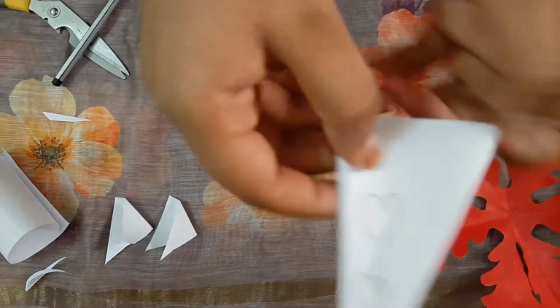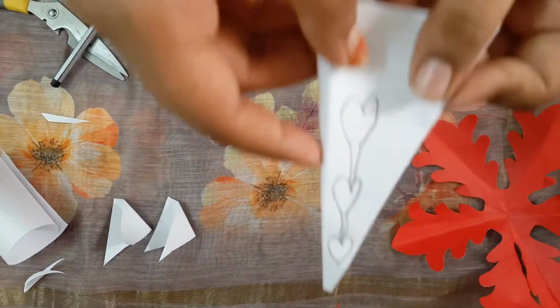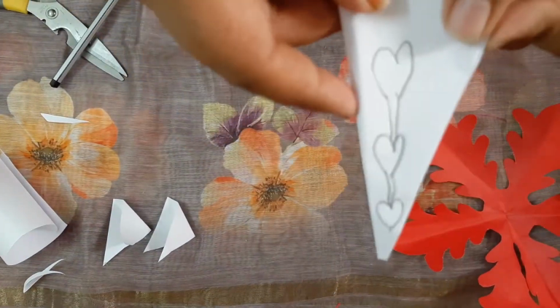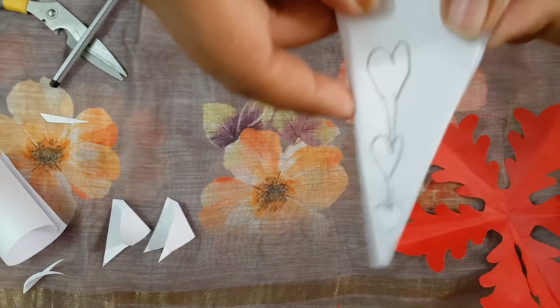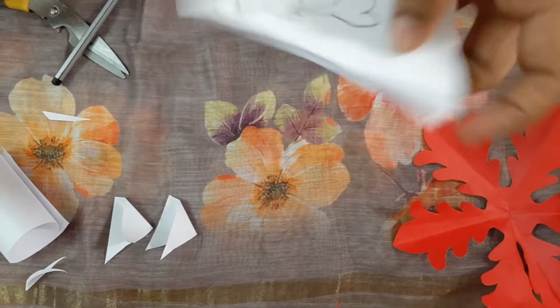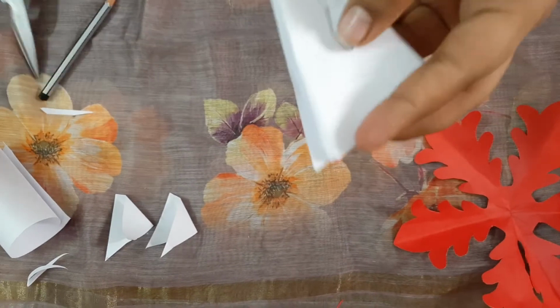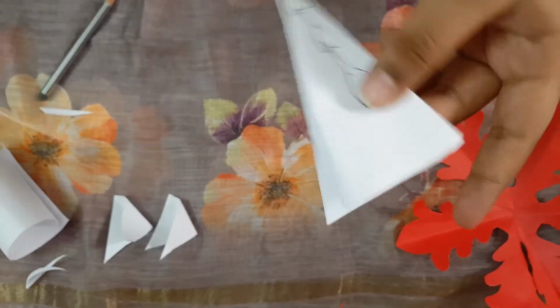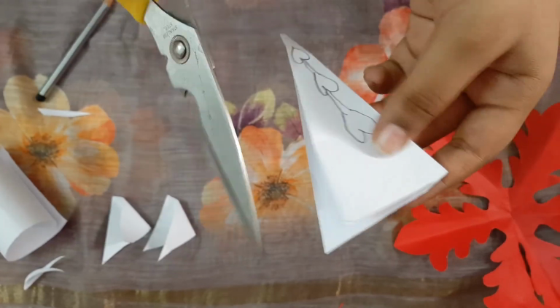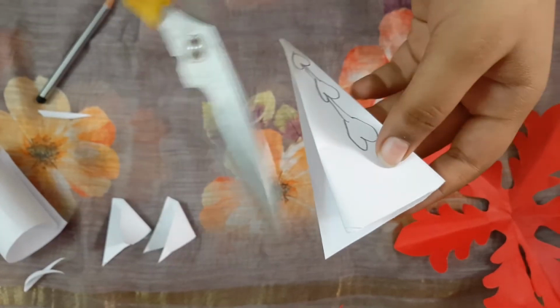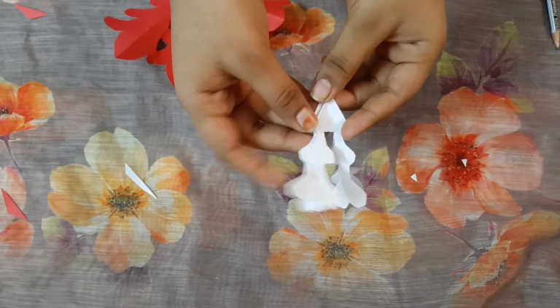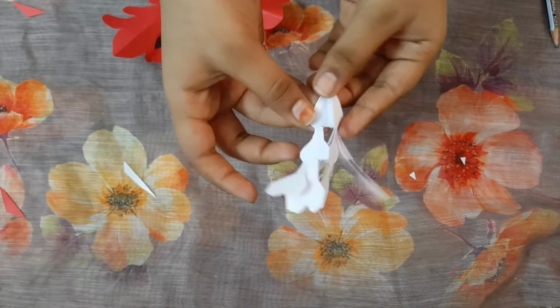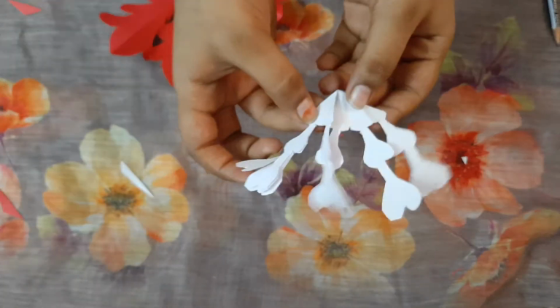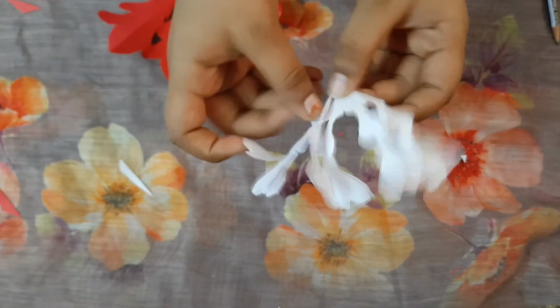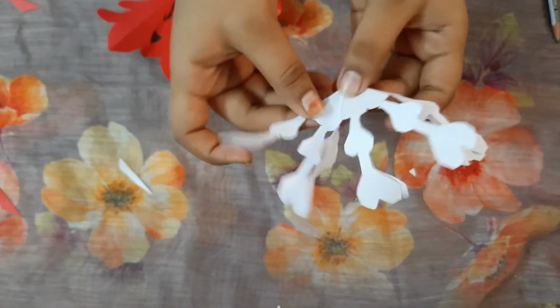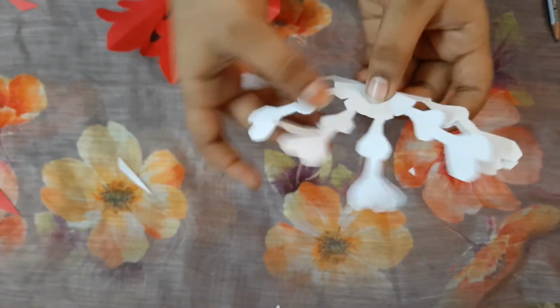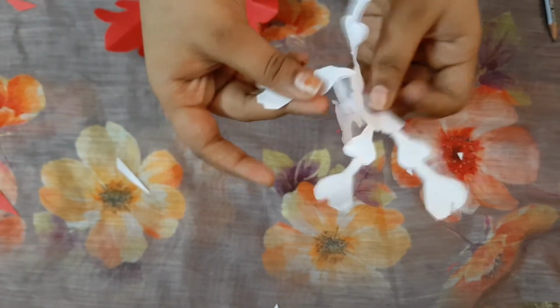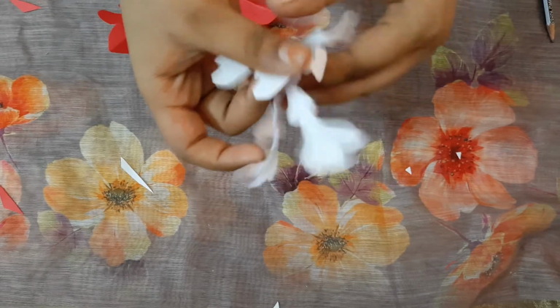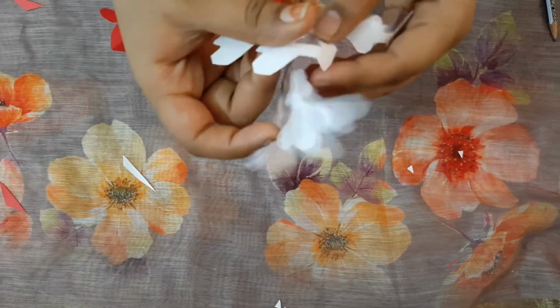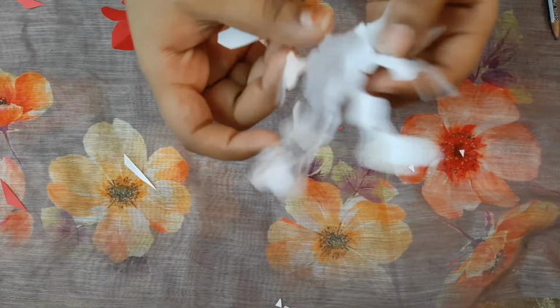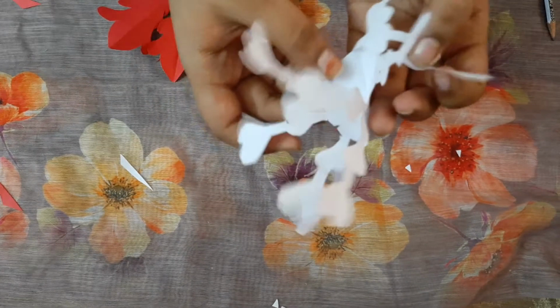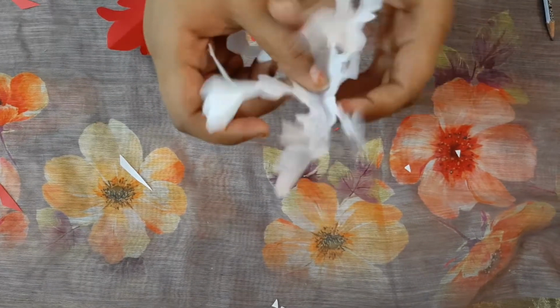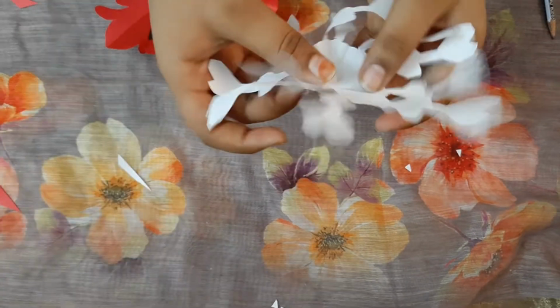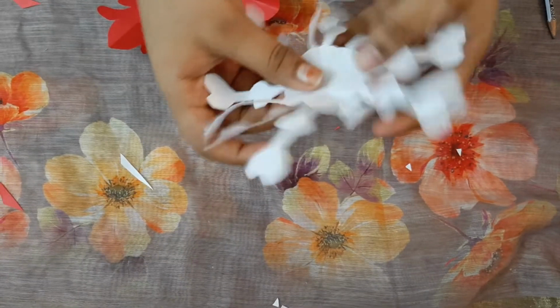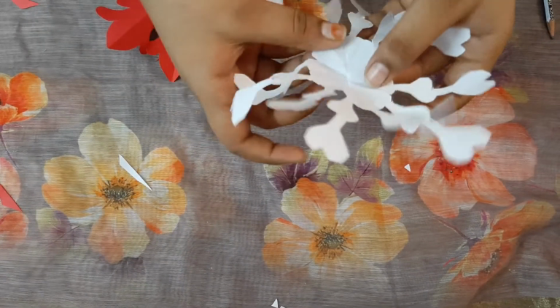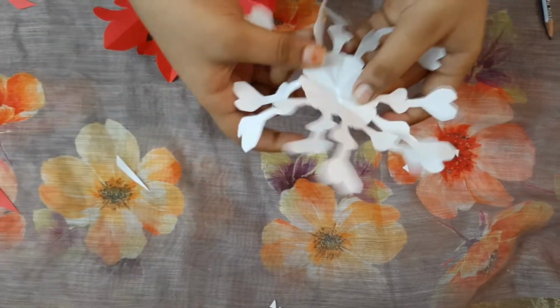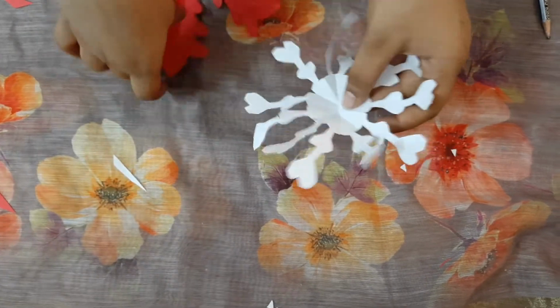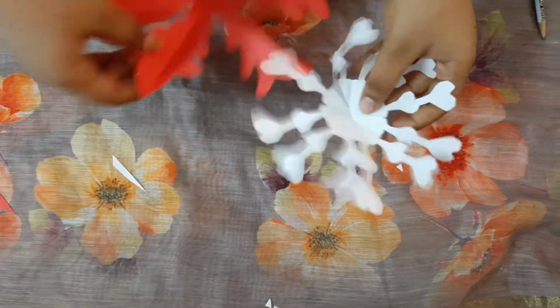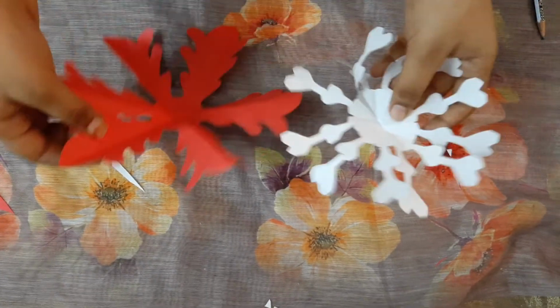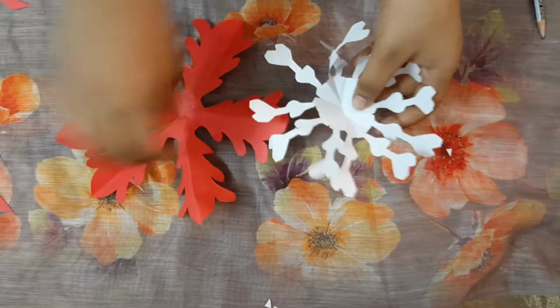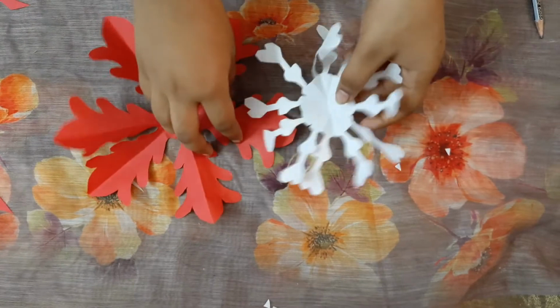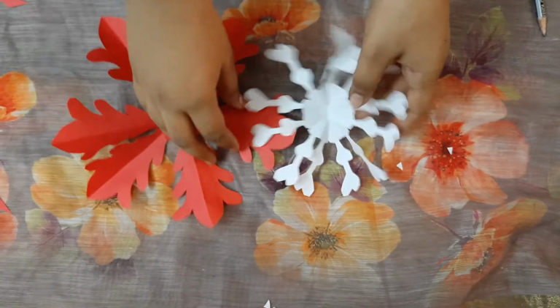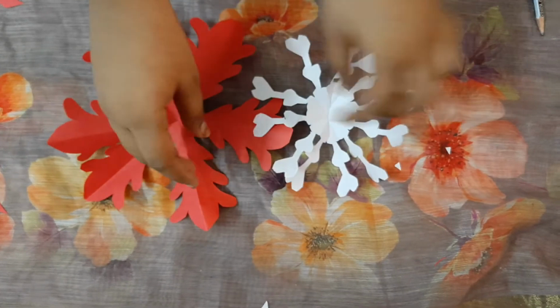Draw on it like this, cut it, and after cutting, open it like this — that's it! An easy and simple handmade flower is ready.